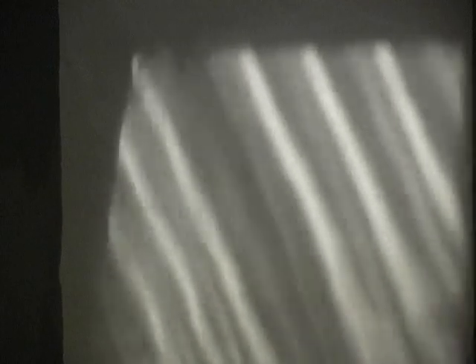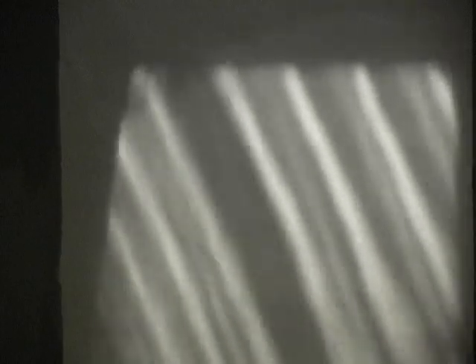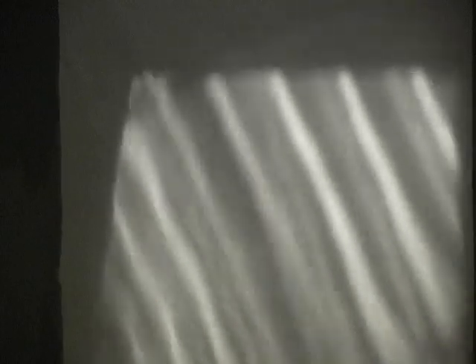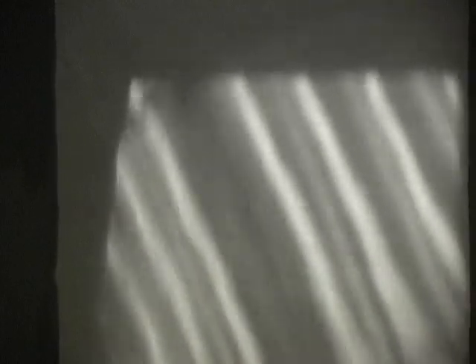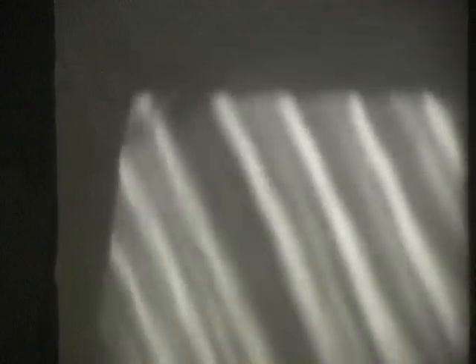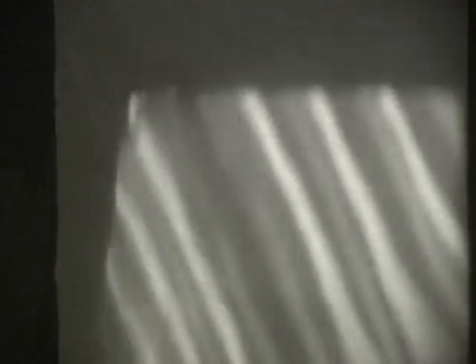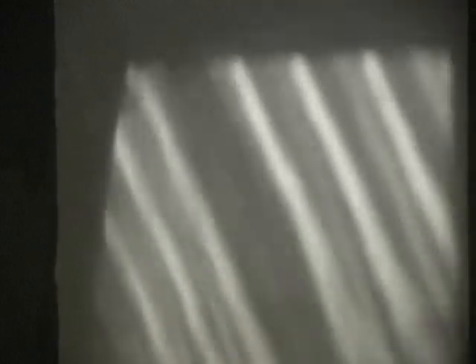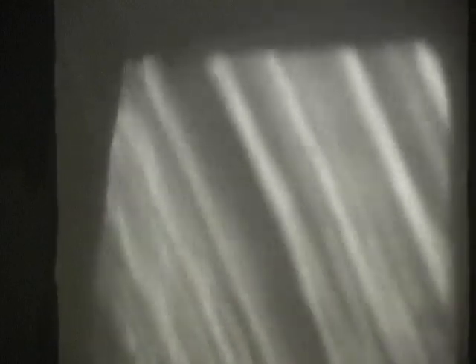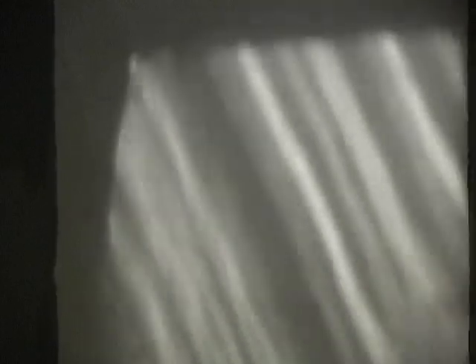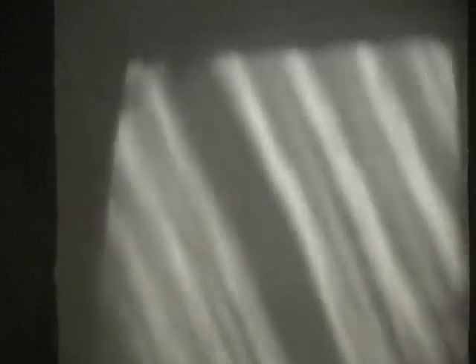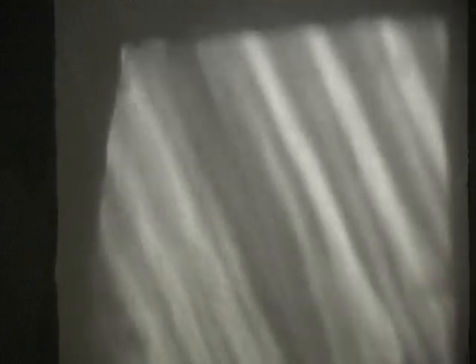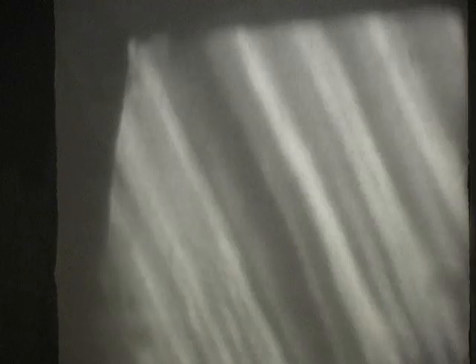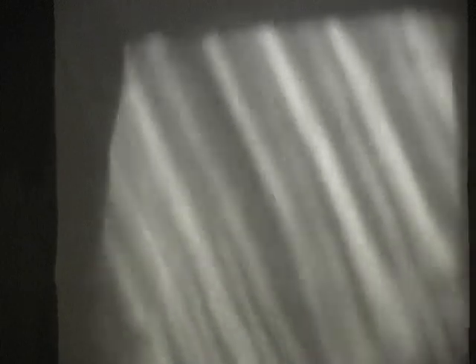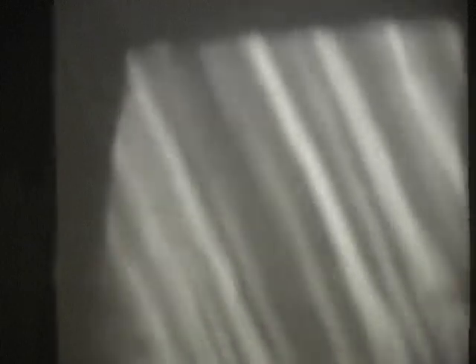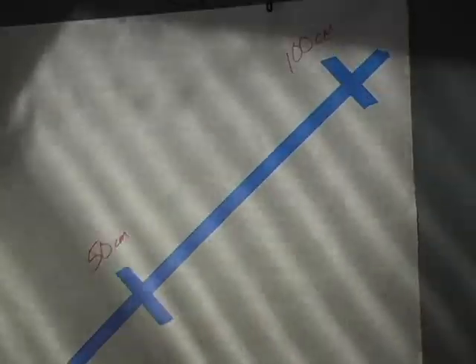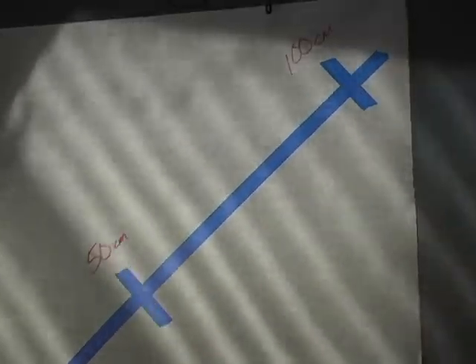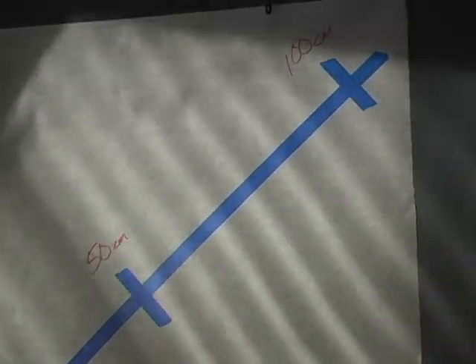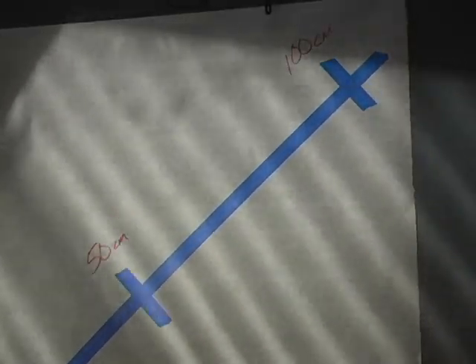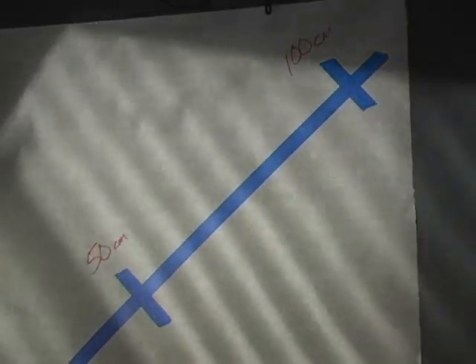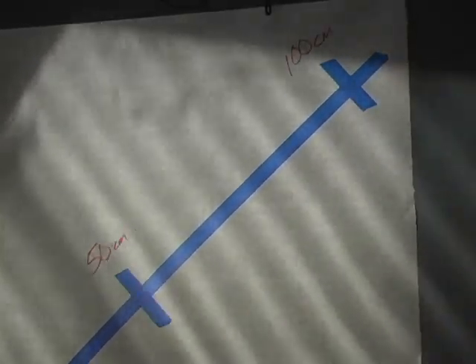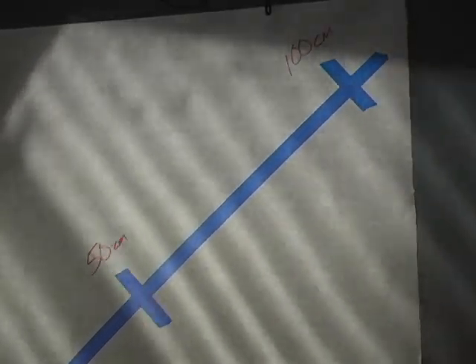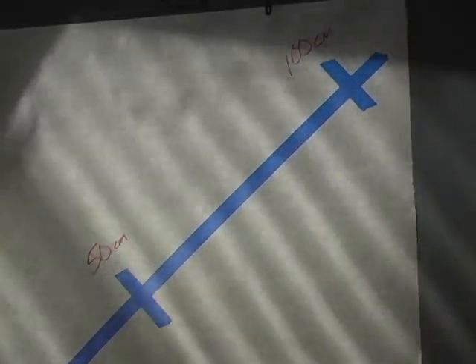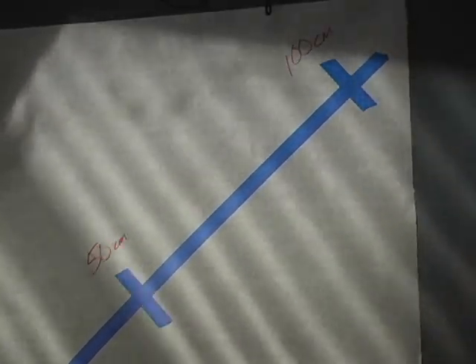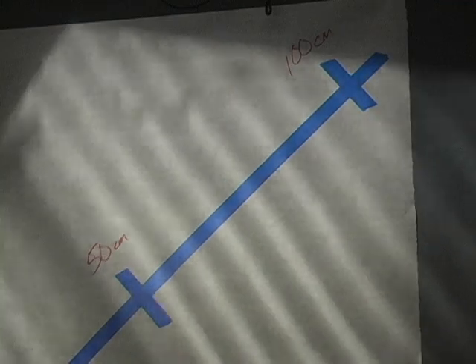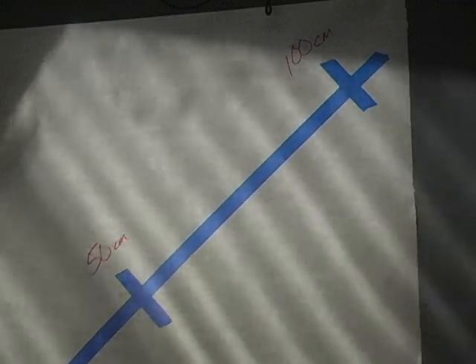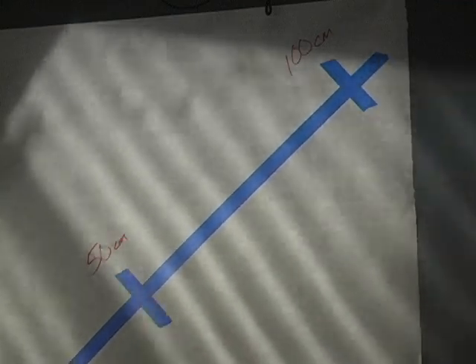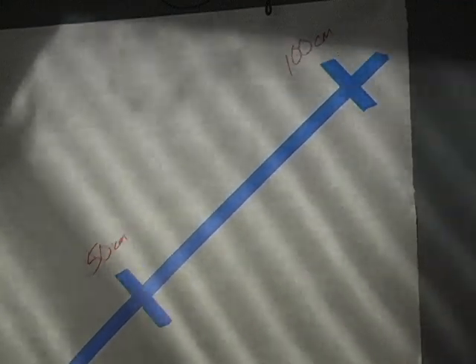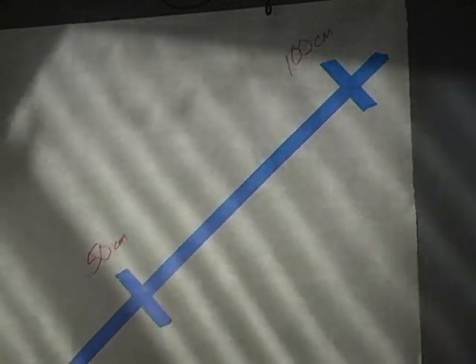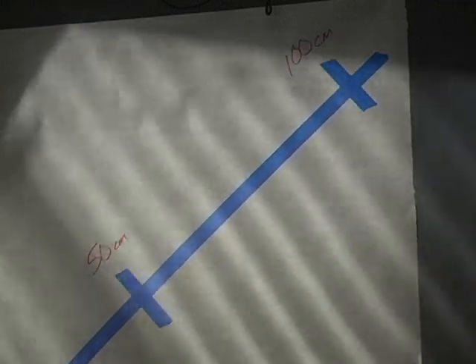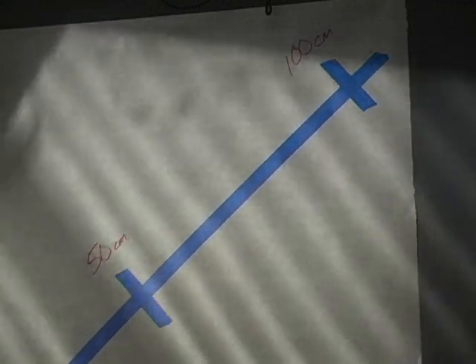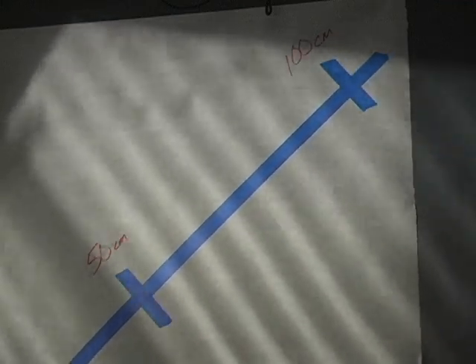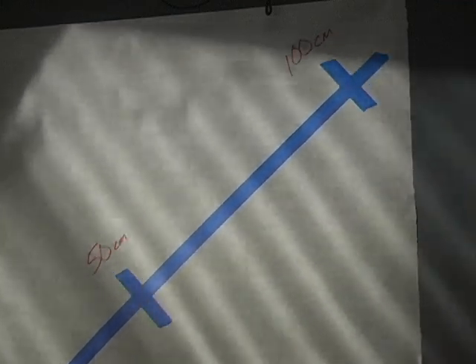That central shadow there is the ruler. And that's 18 hertz. Let's pull it down to 10 hertz.